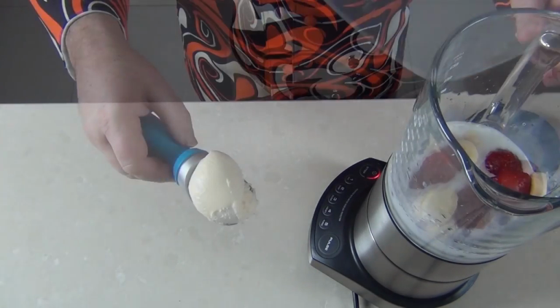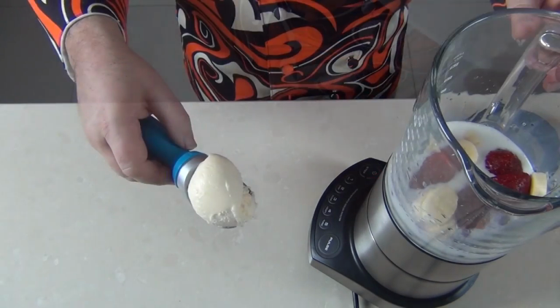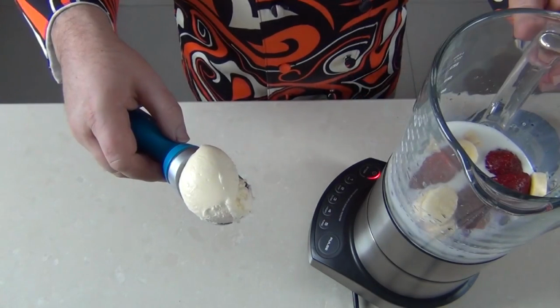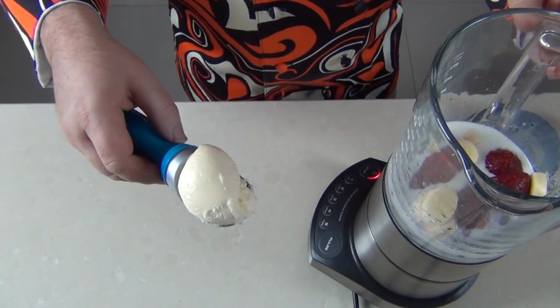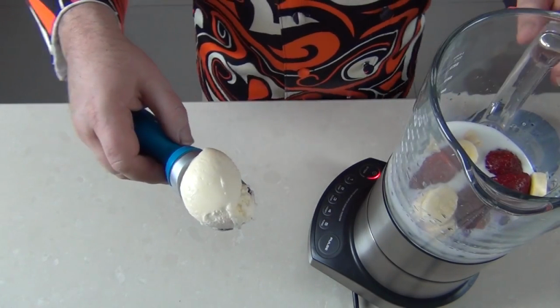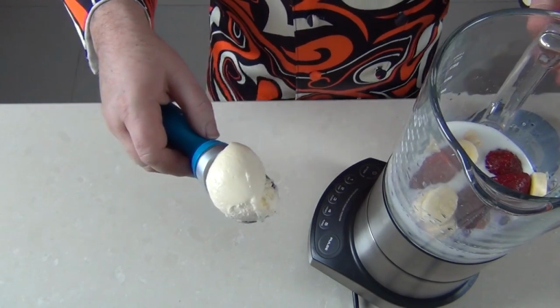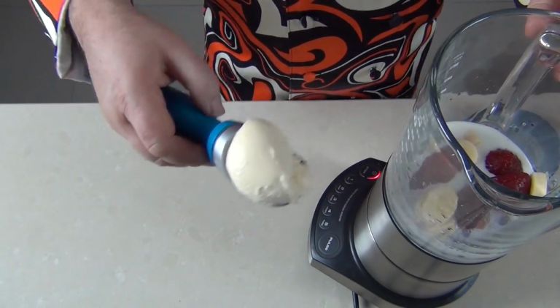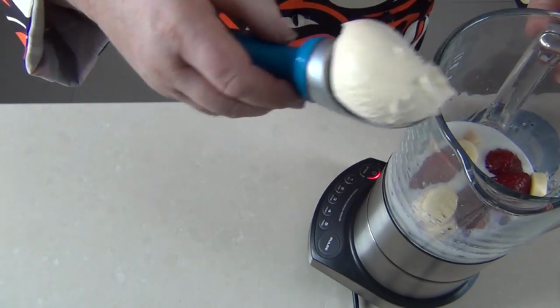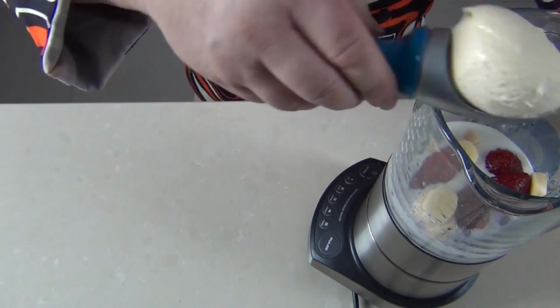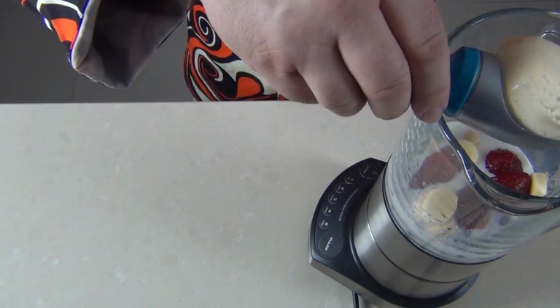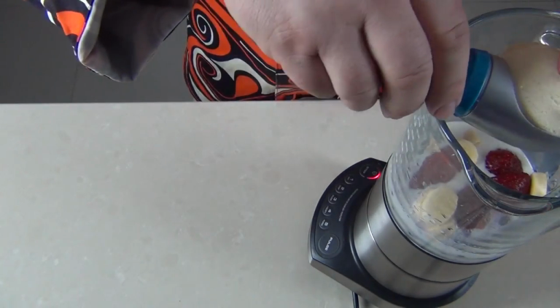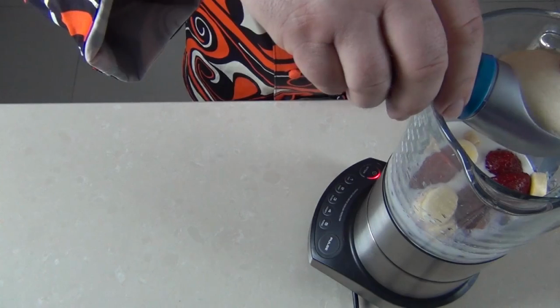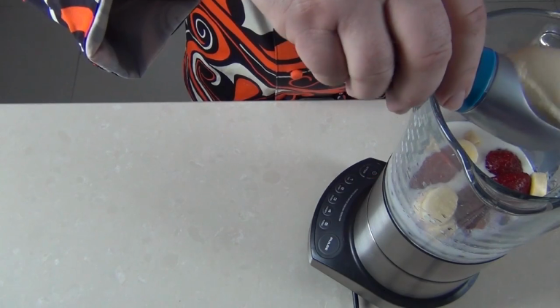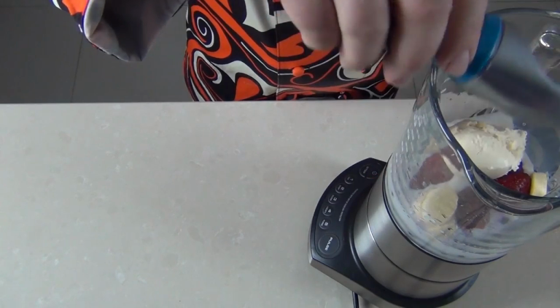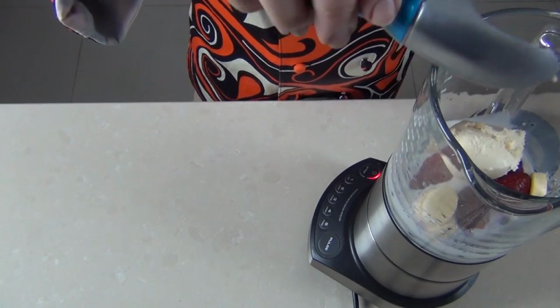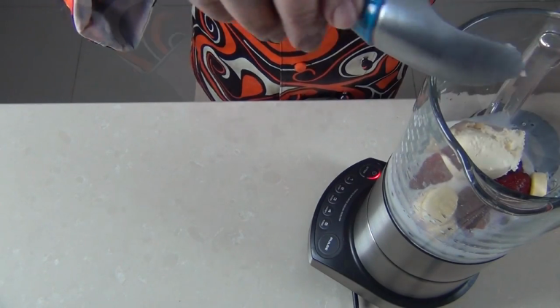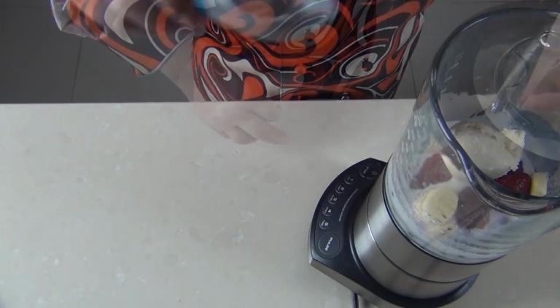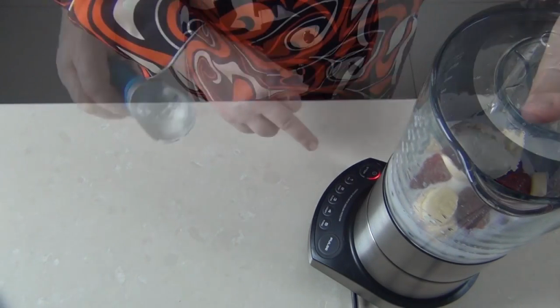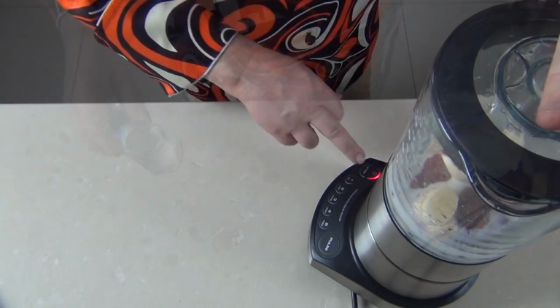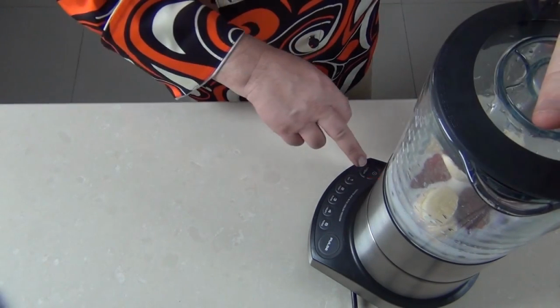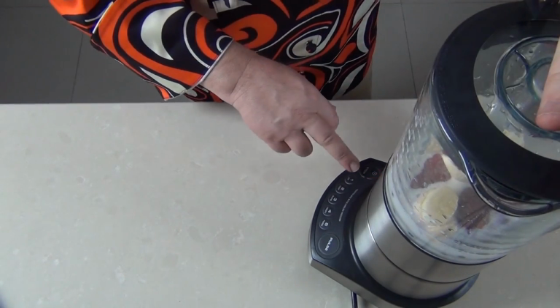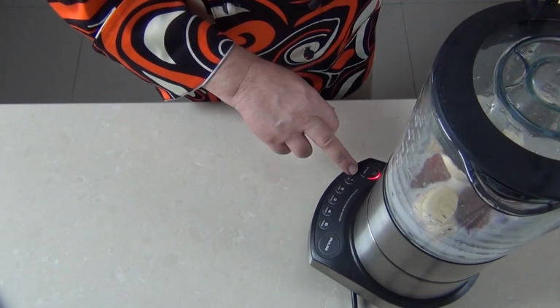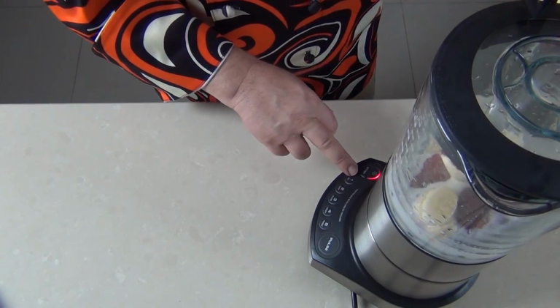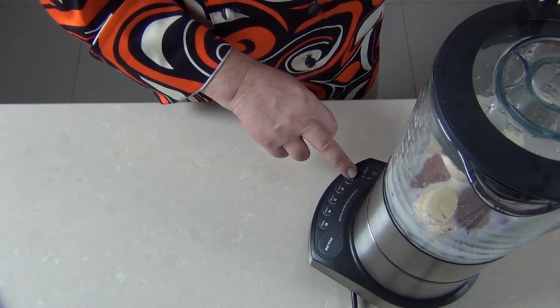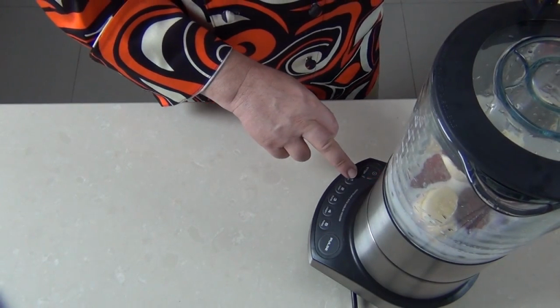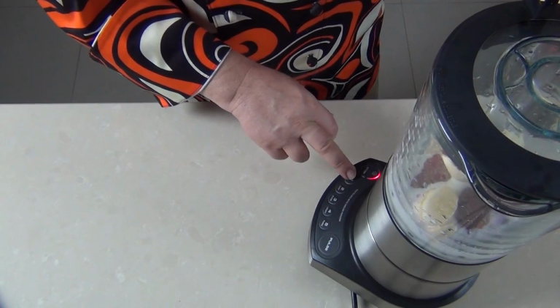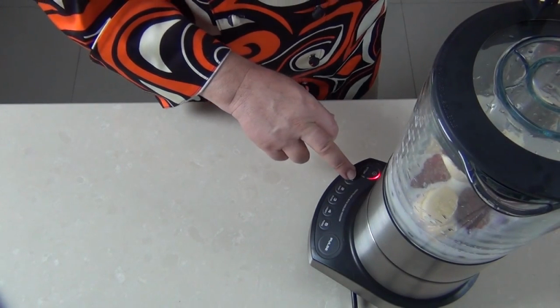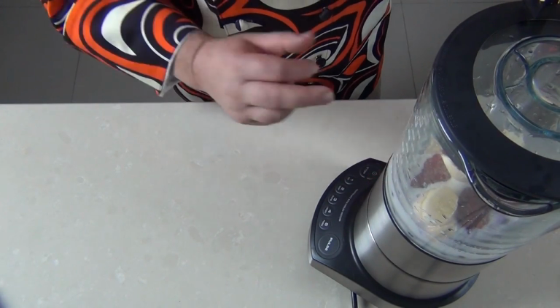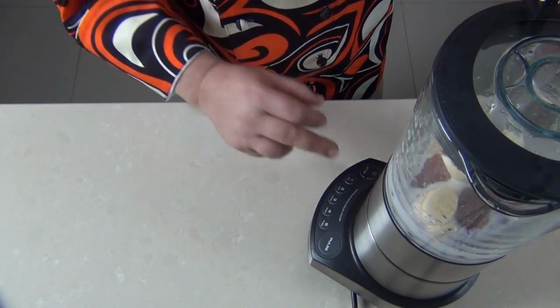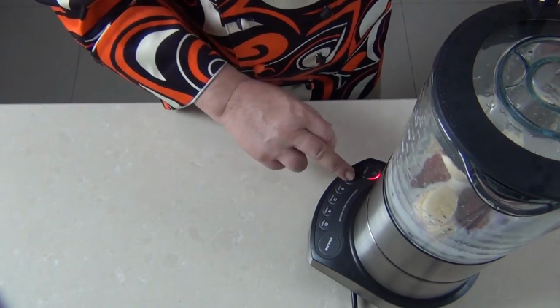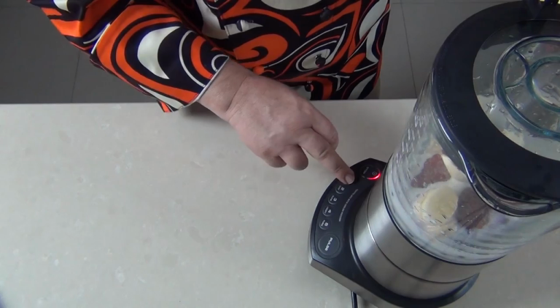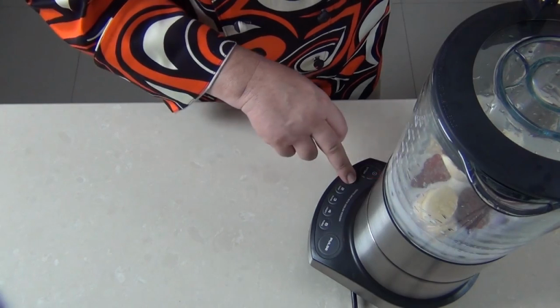And I'm just going to add one scoop of good quality vanilla ice cream, and let's set that blending for two minutes to get some nice air into it.